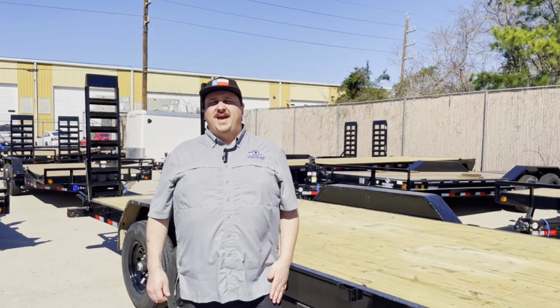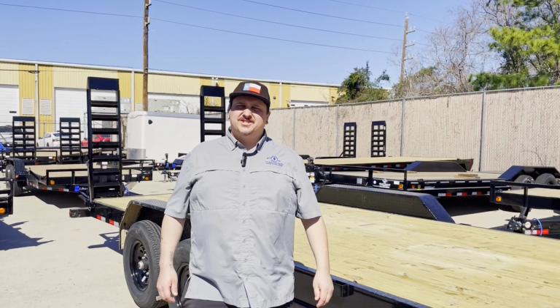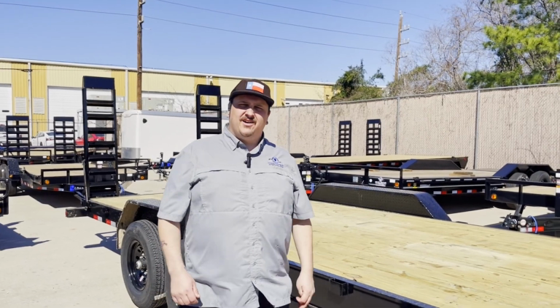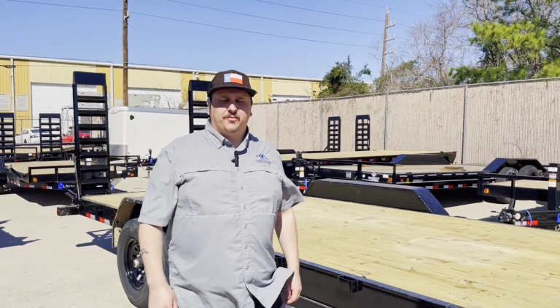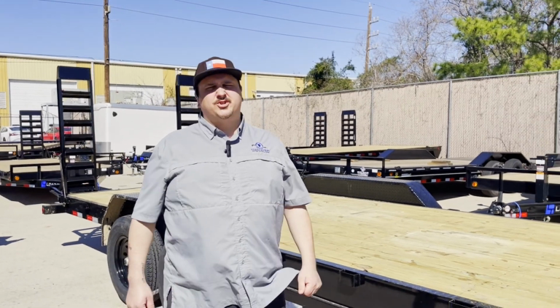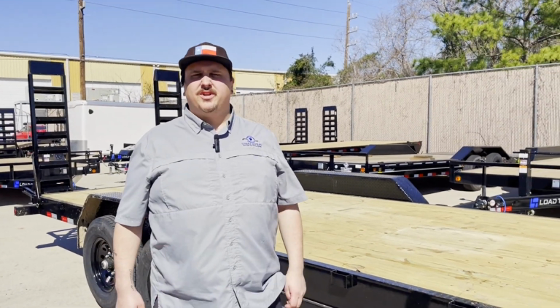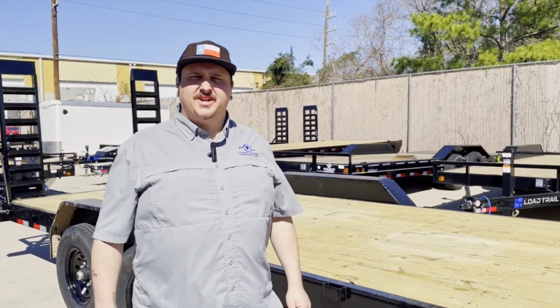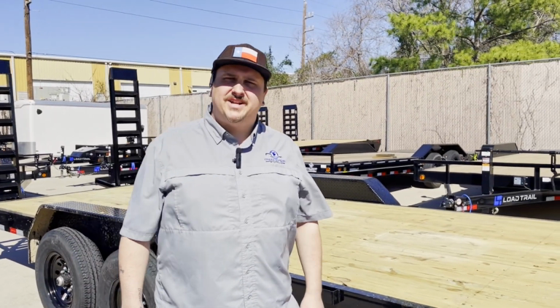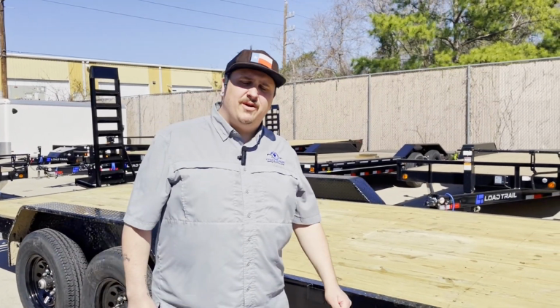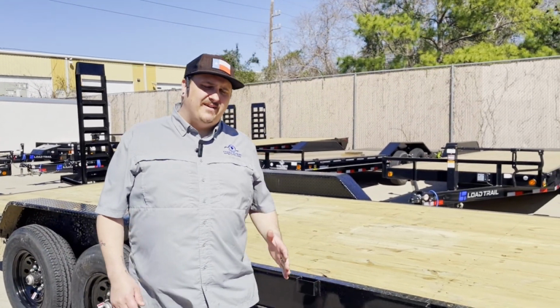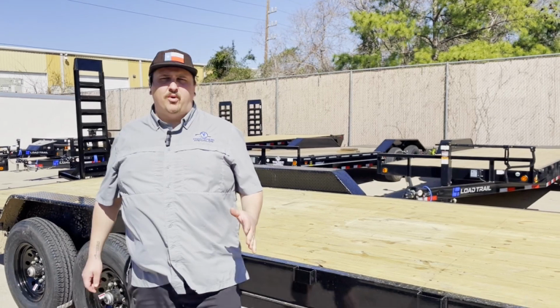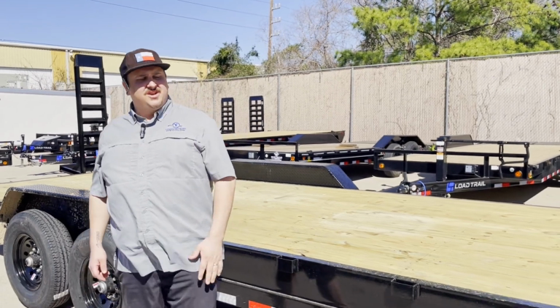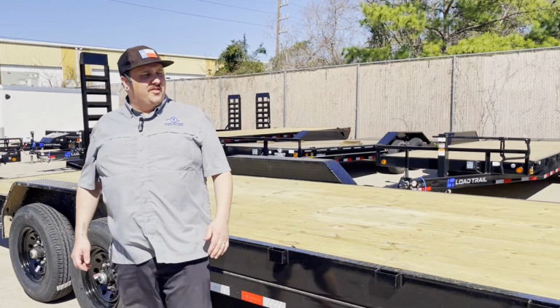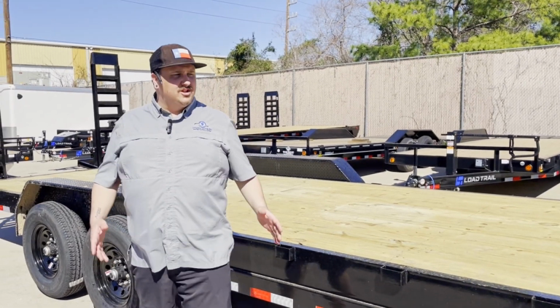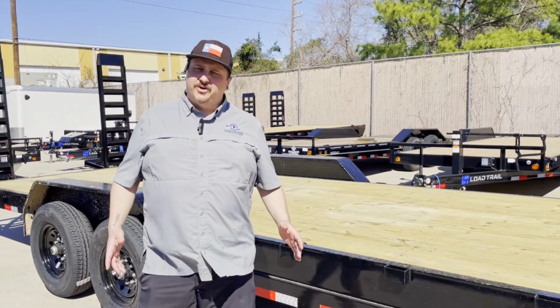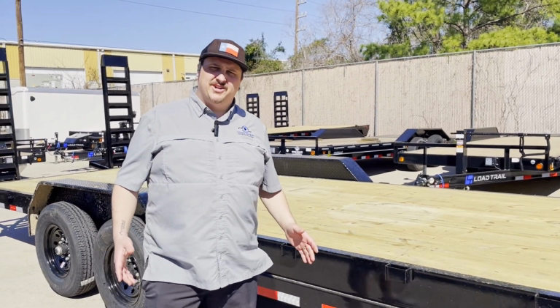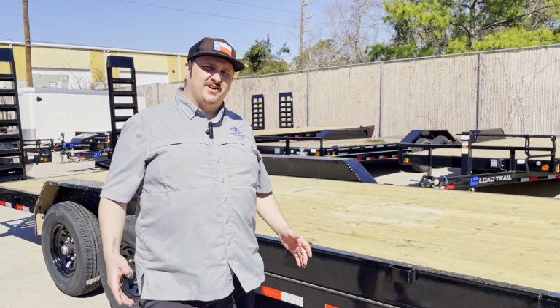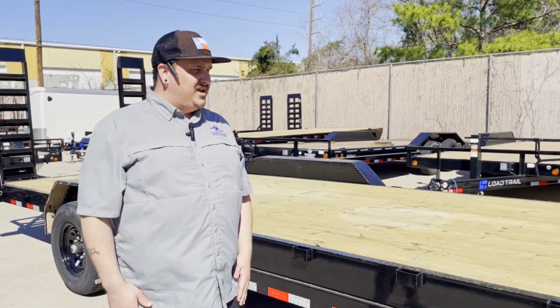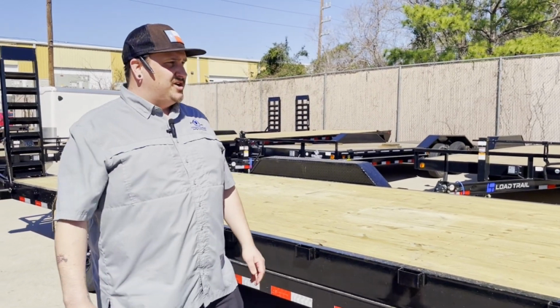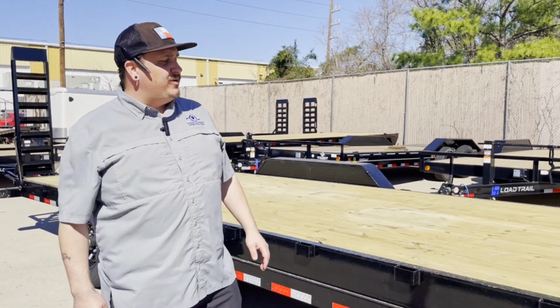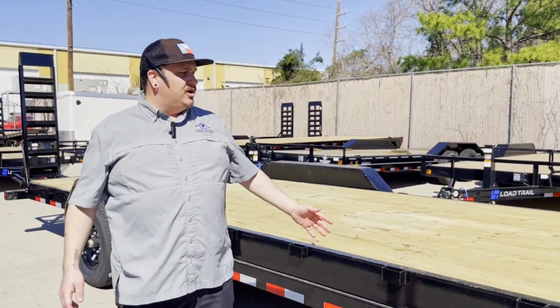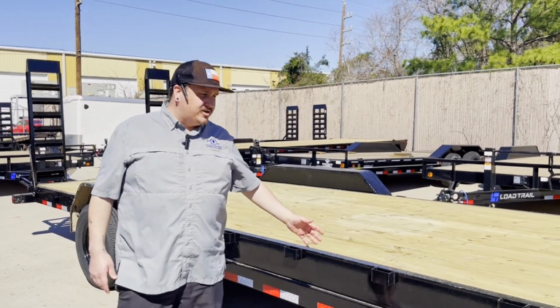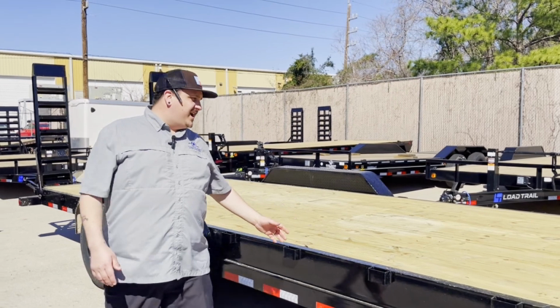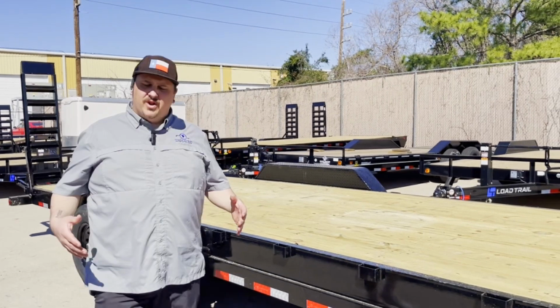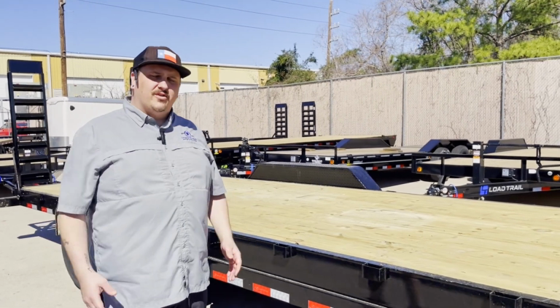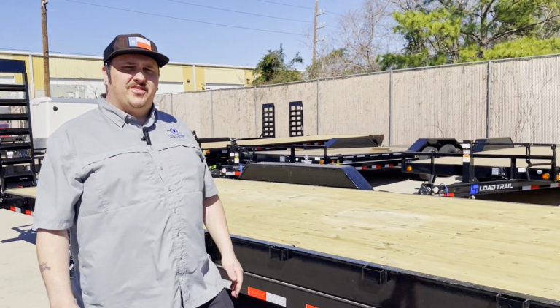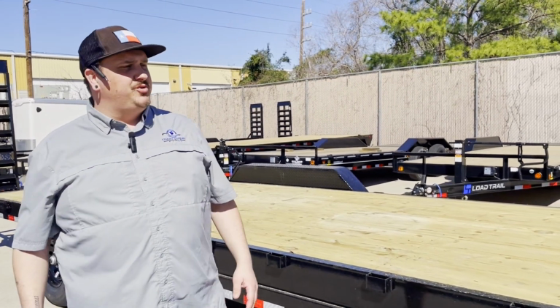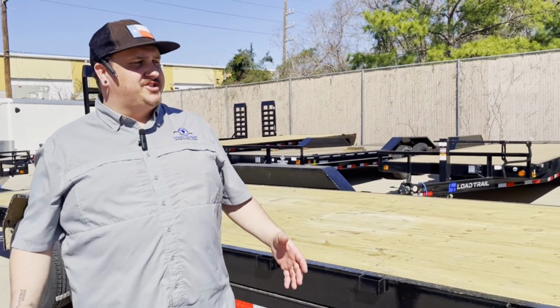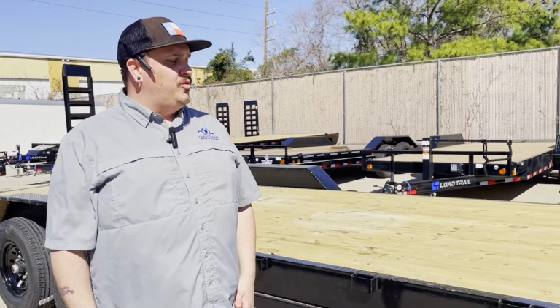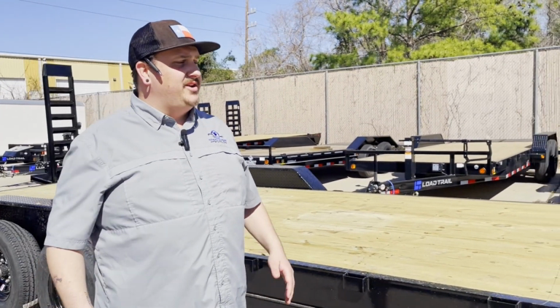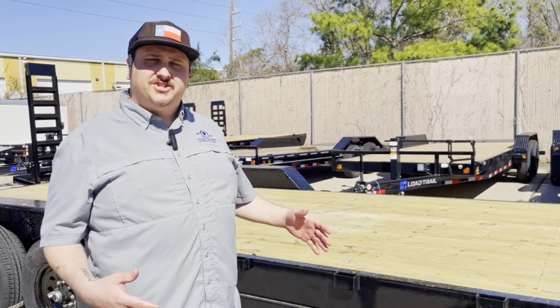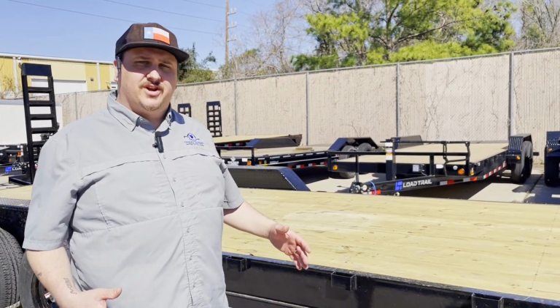Hey guys, Kyle from Crazy Trailer World of Houston coming at you today with five good points on things to look for when you're buying a trailer. Today we've got a Load Trail gooseneck. I want to go over a couple things that you want to consider when you're purchasing your trailer.